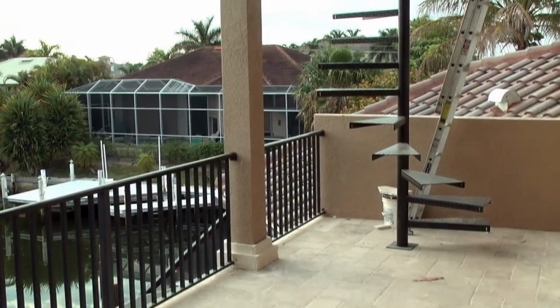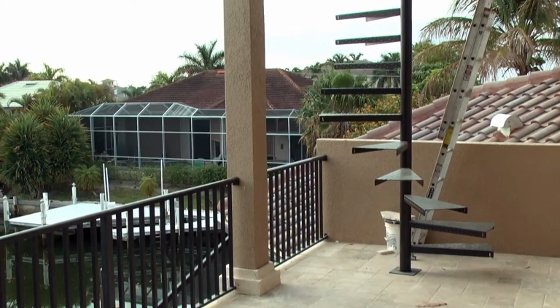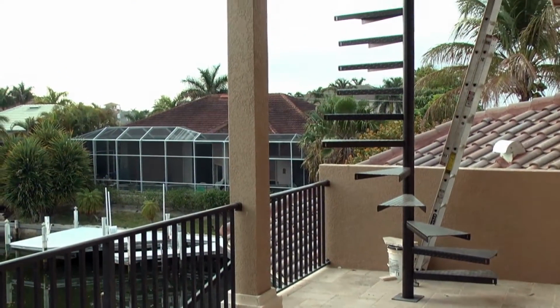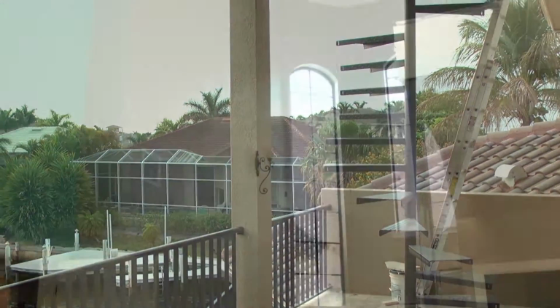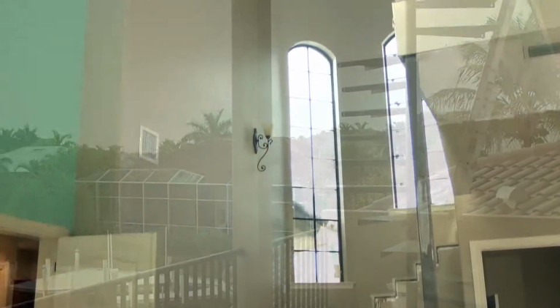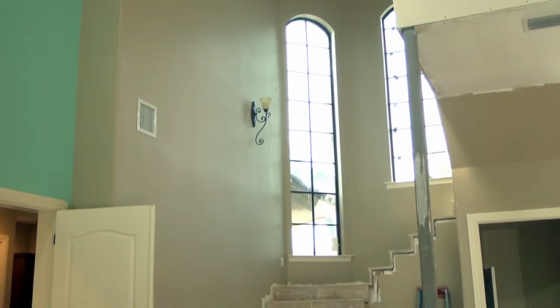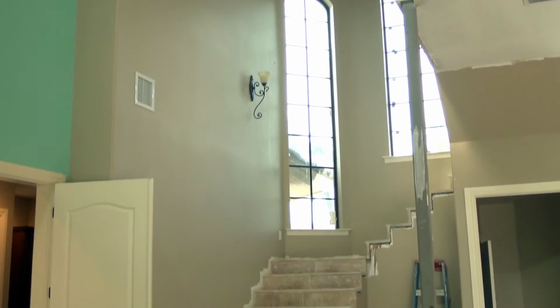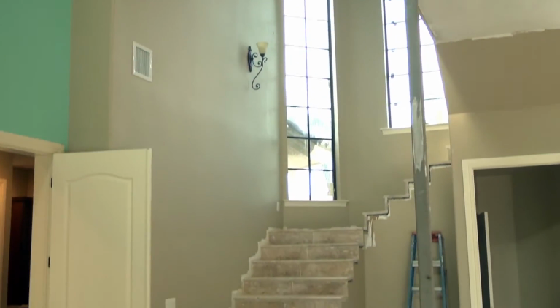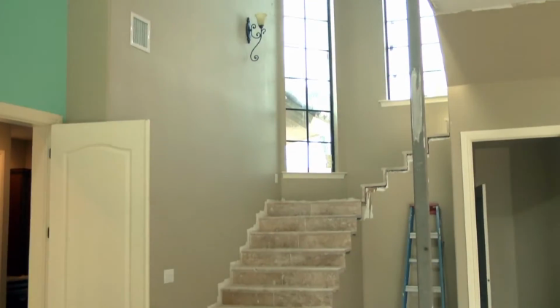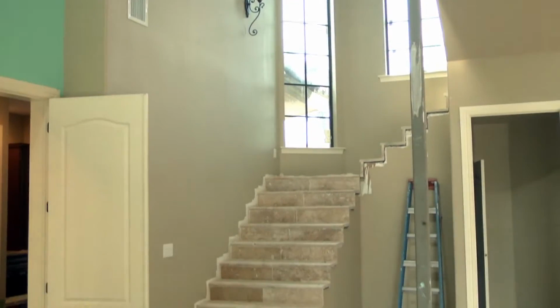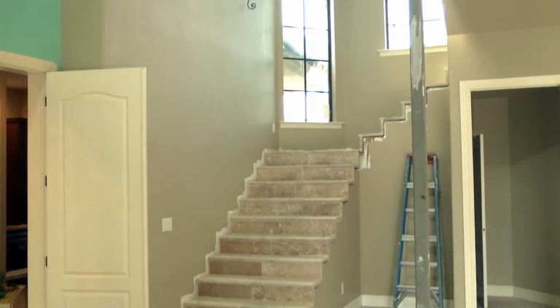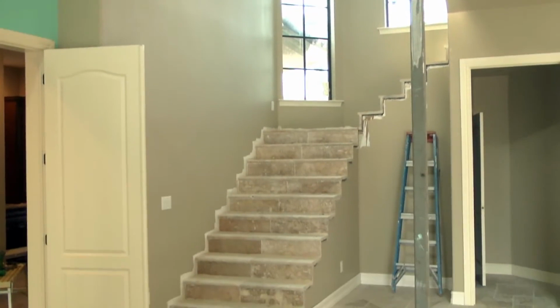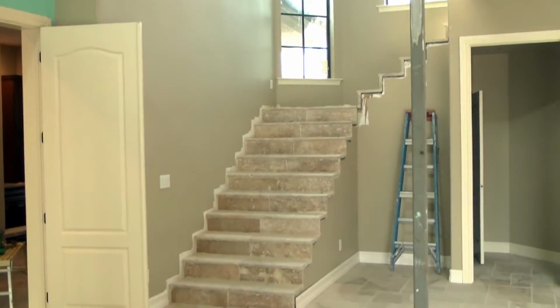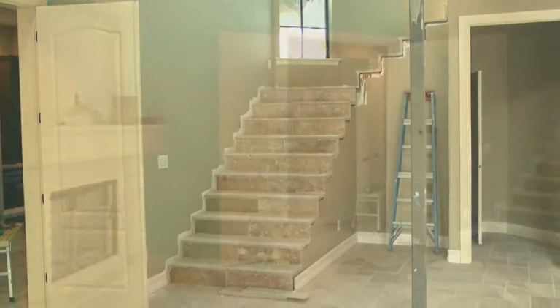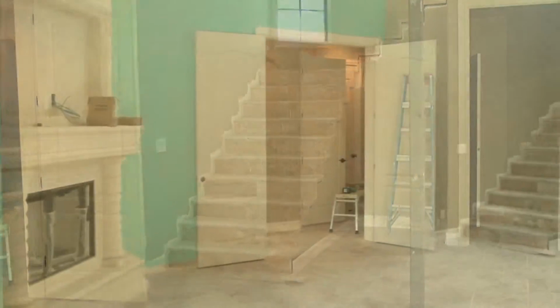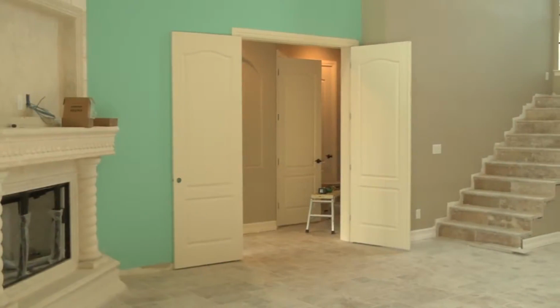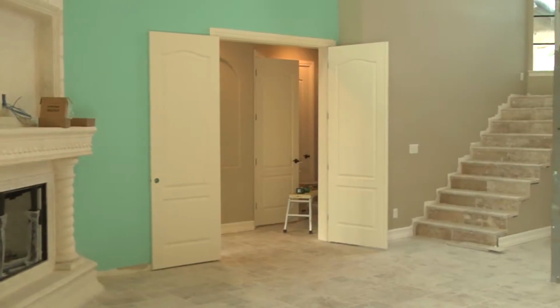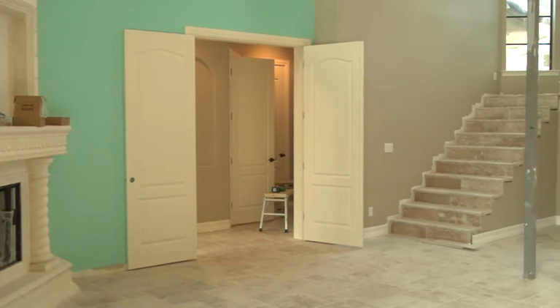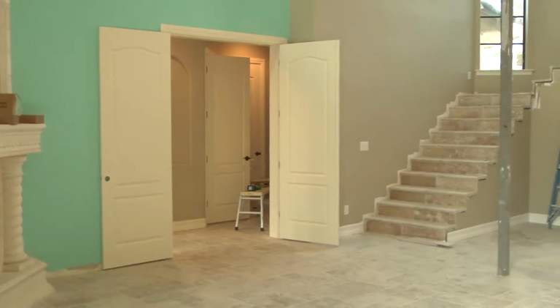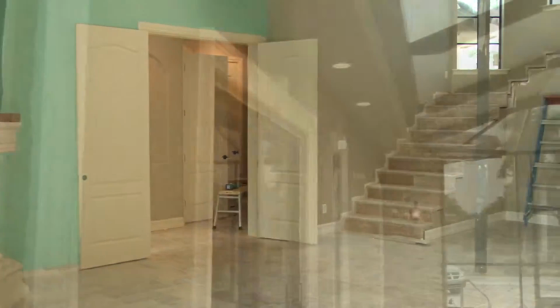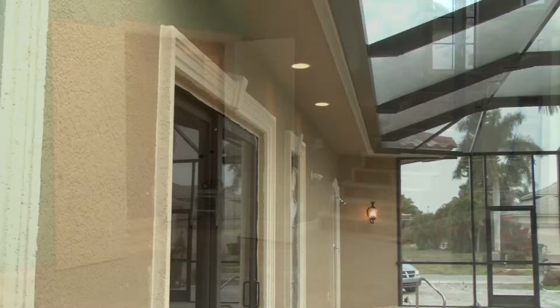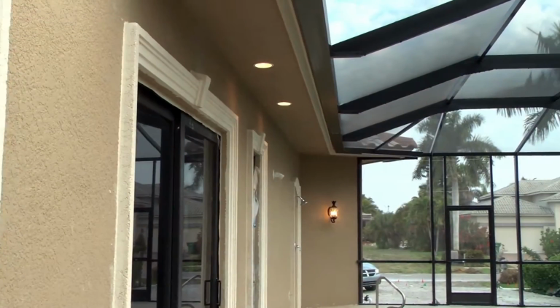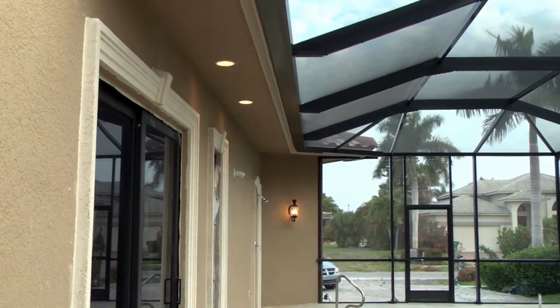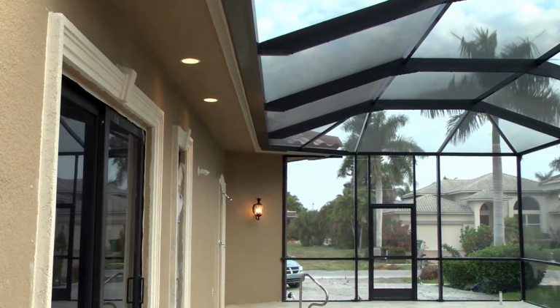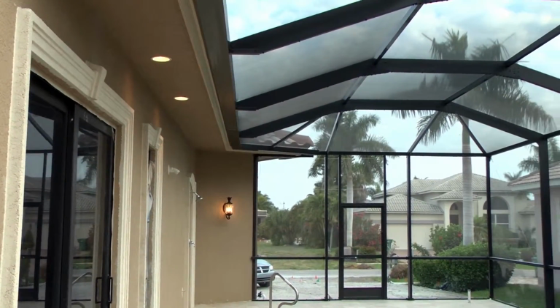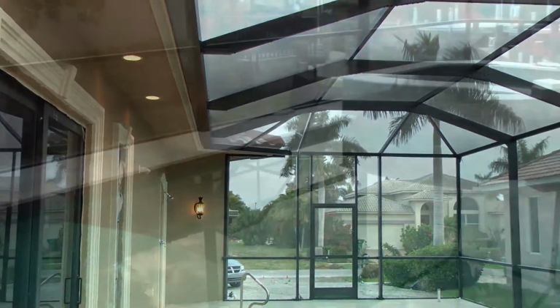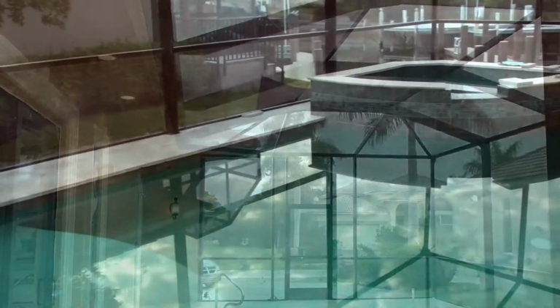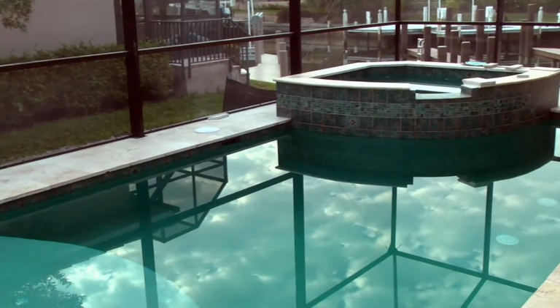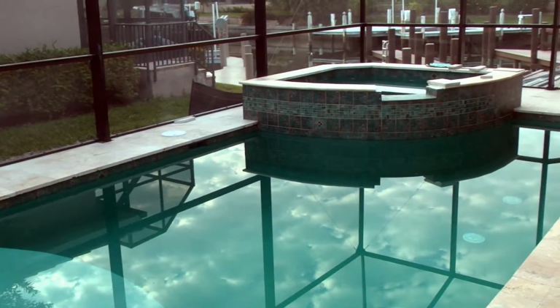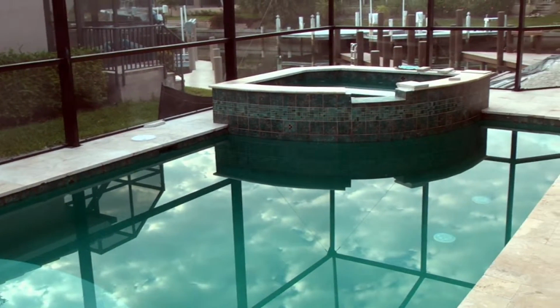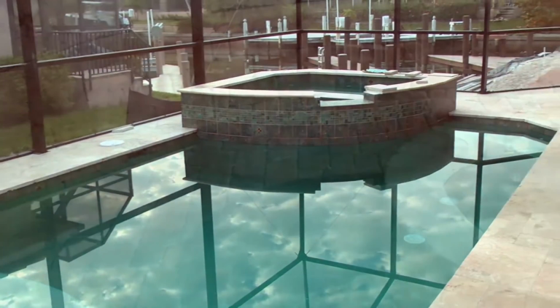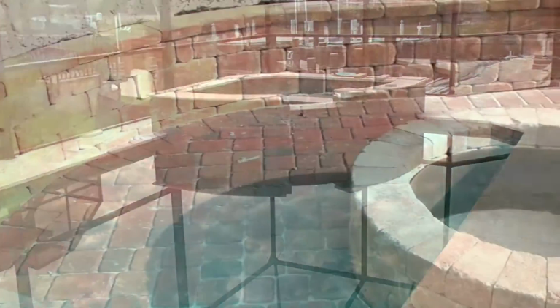Now how do you keep your clients so happy? Well, it all starts with the design process. They meet with my architect and my engineer. We design their home around their specifications and their needs, and we build to their specifications and needs — not mine, theirs. It's all about customer service.